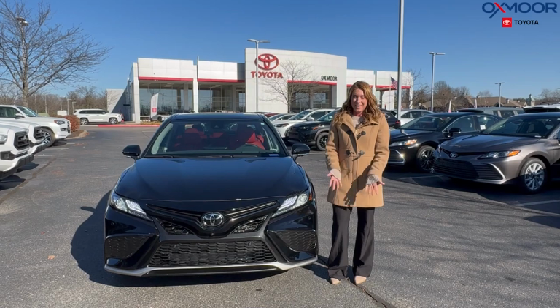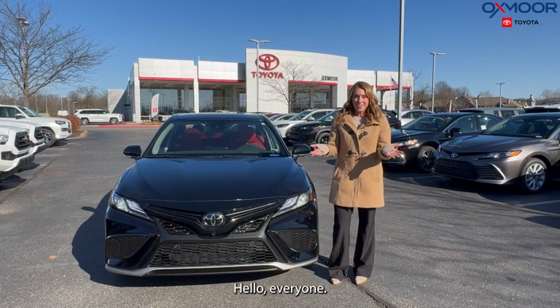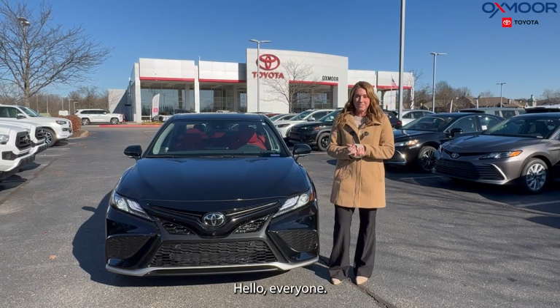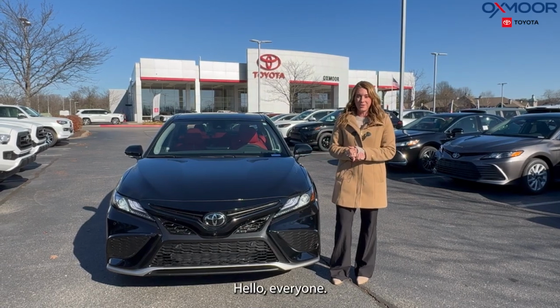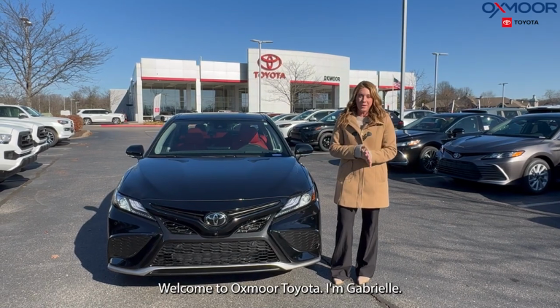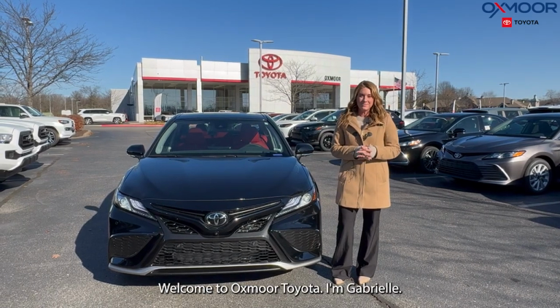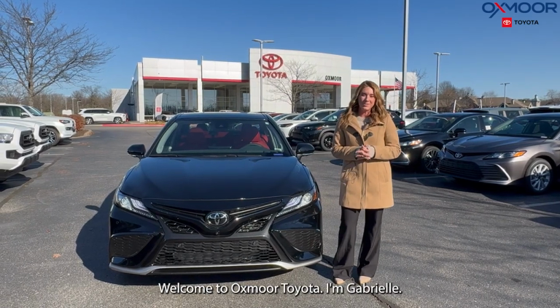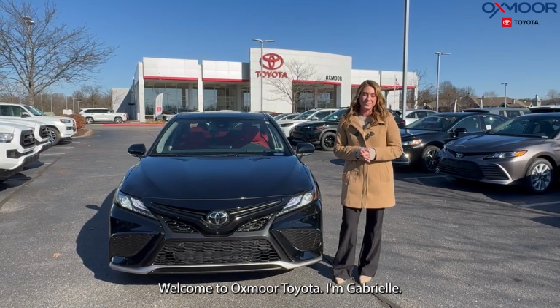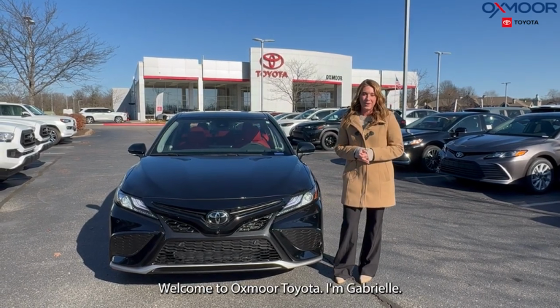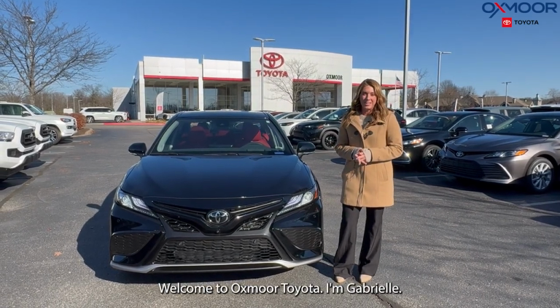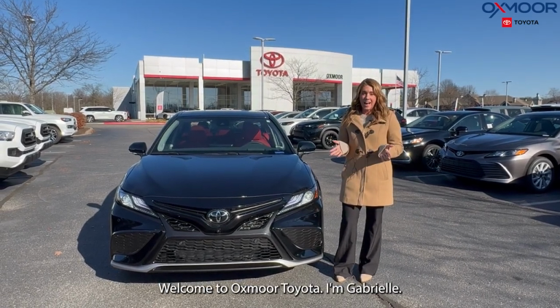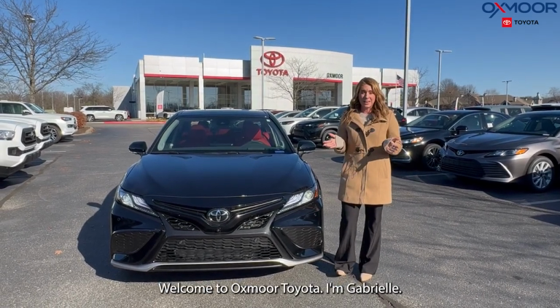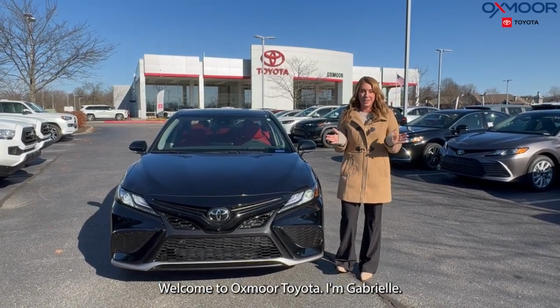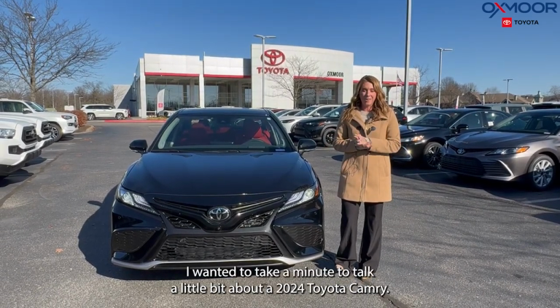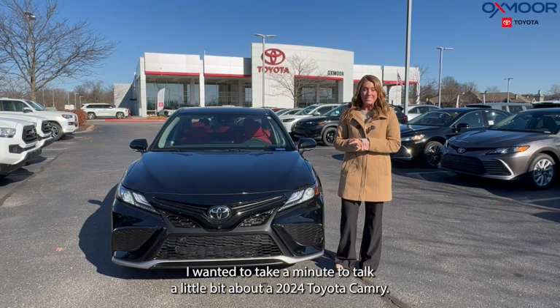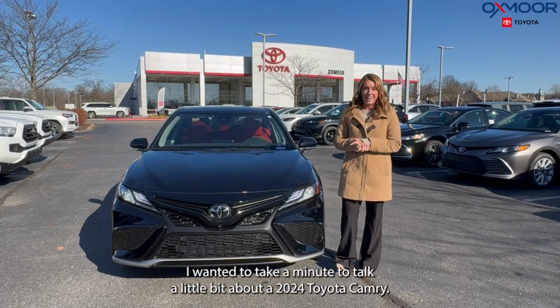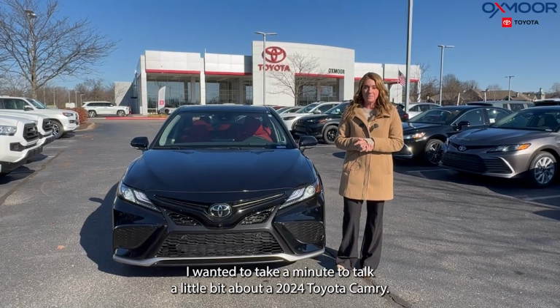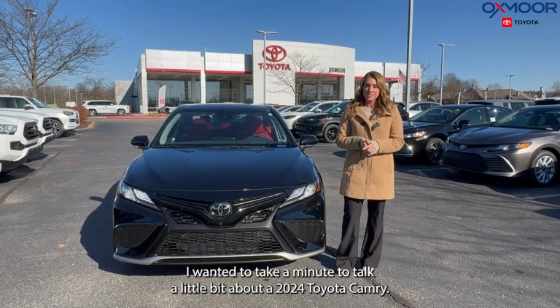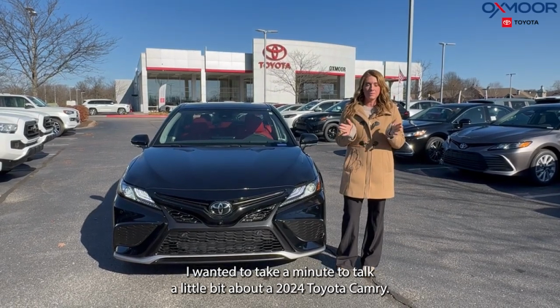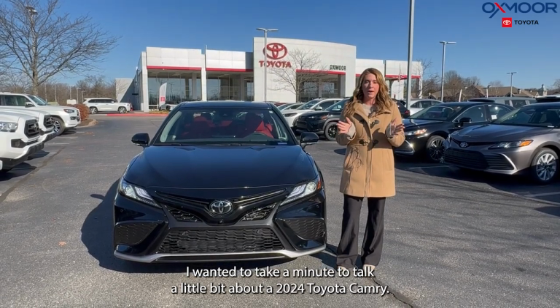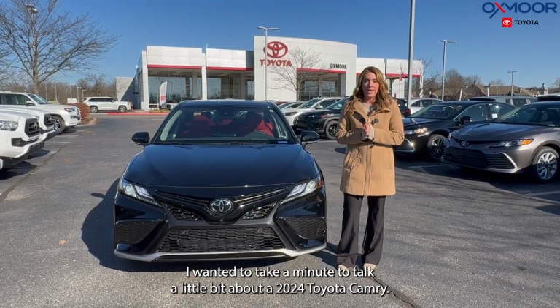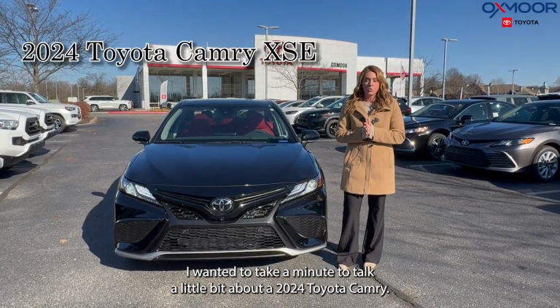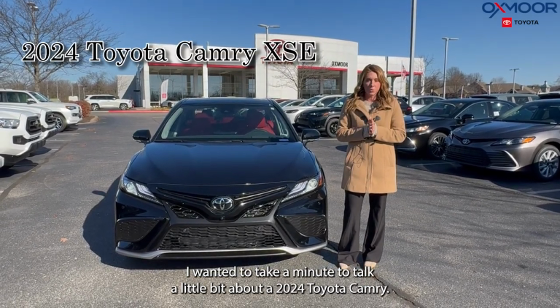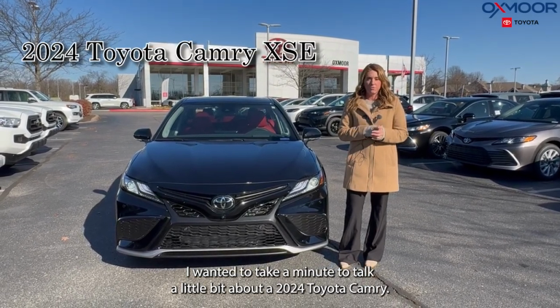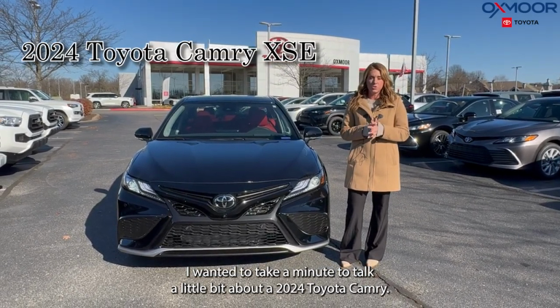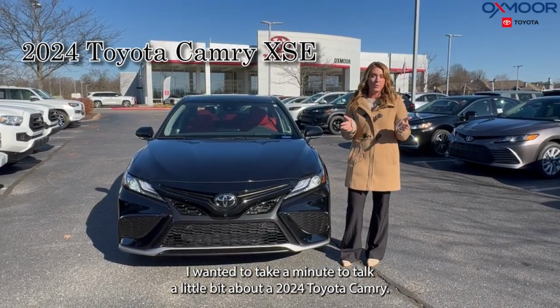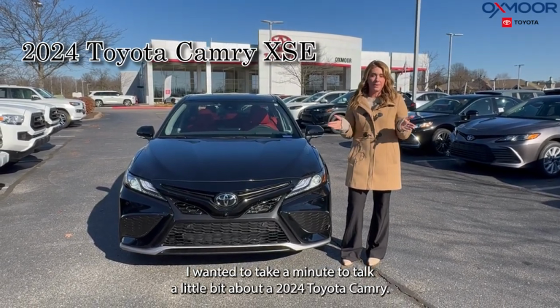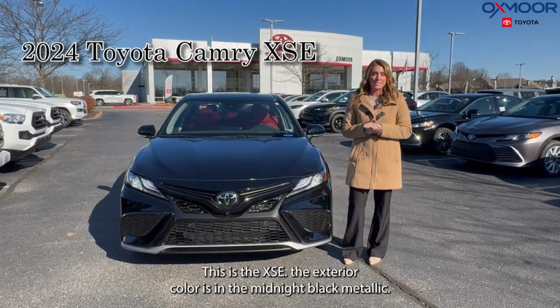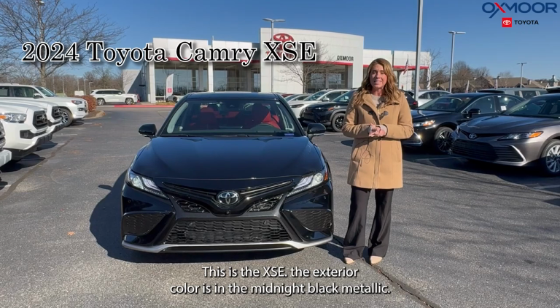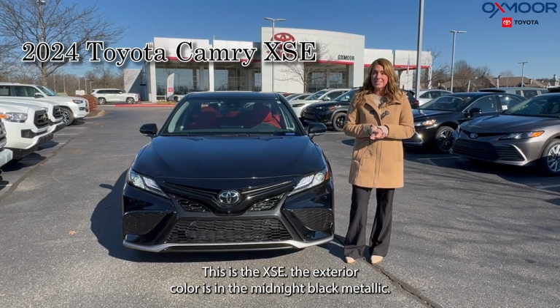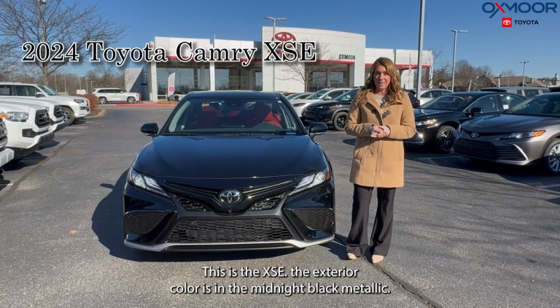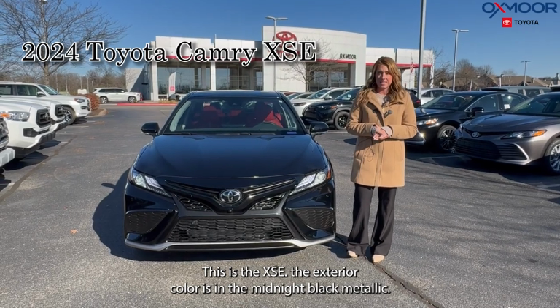Hello, everyone. Welcome to Oxmoor Toyota. I'm Gabrielle. I wanted to take a minute to talk a little bit about a 2024 Toyota Camry. This is the XSE.